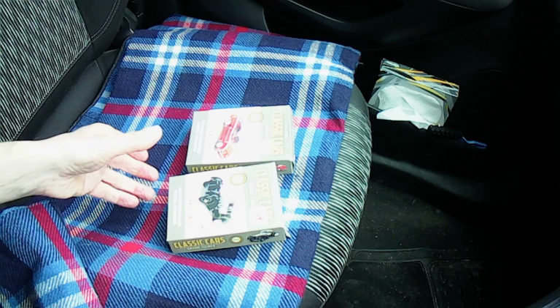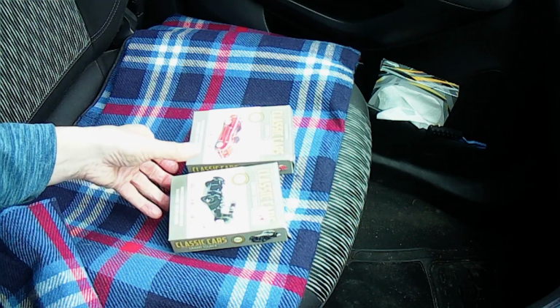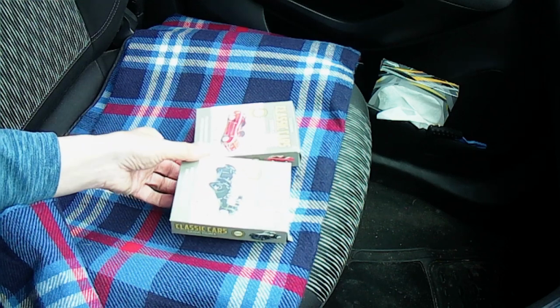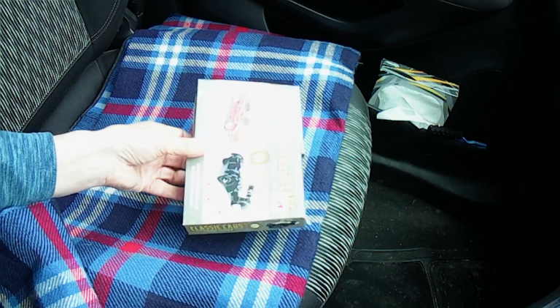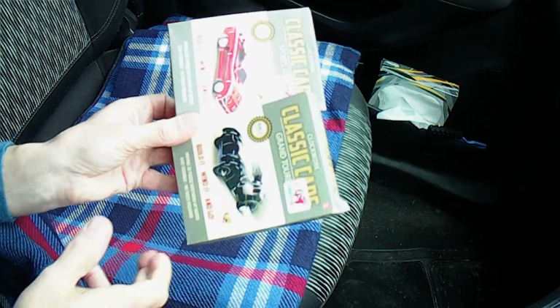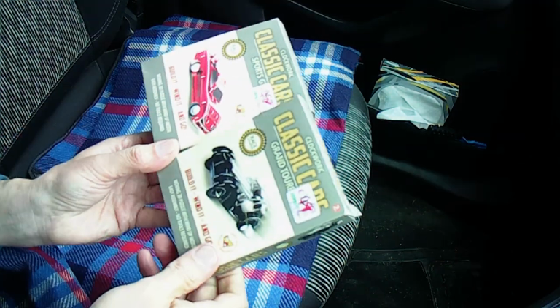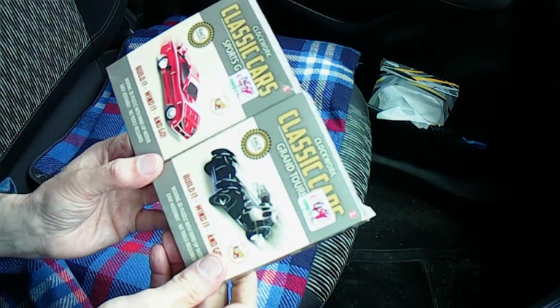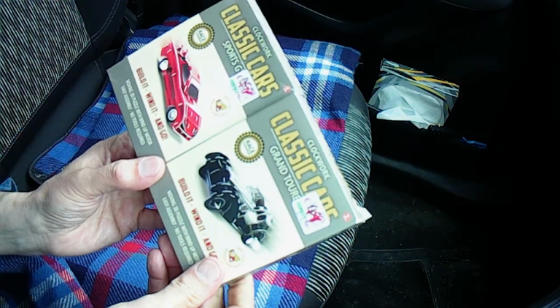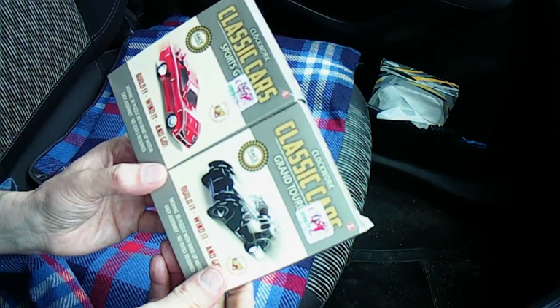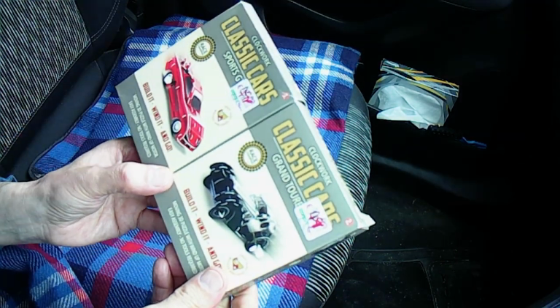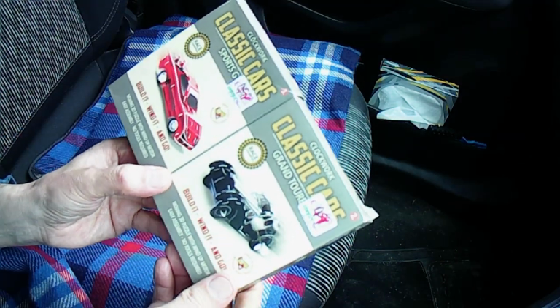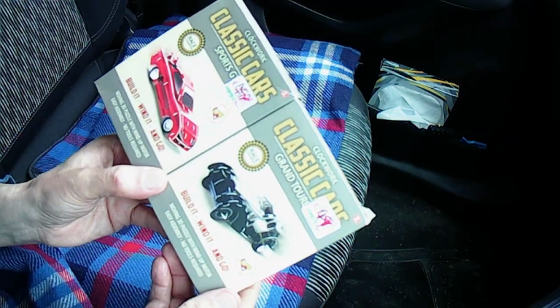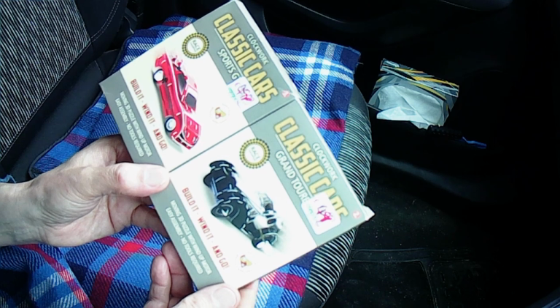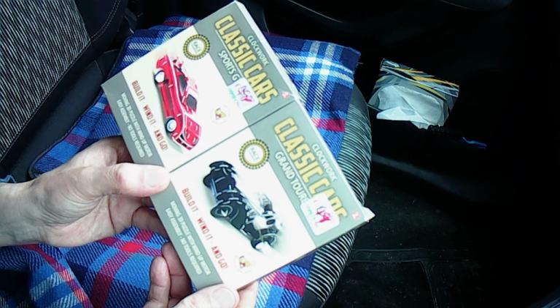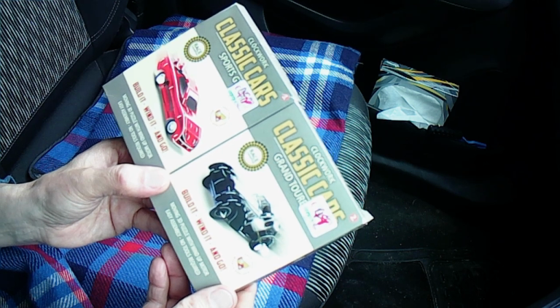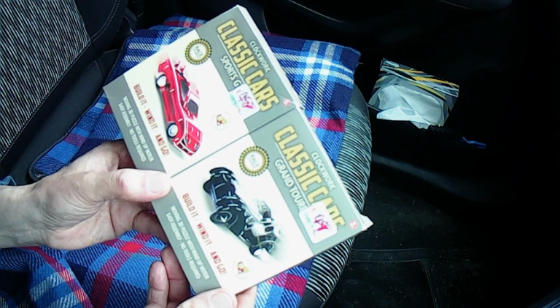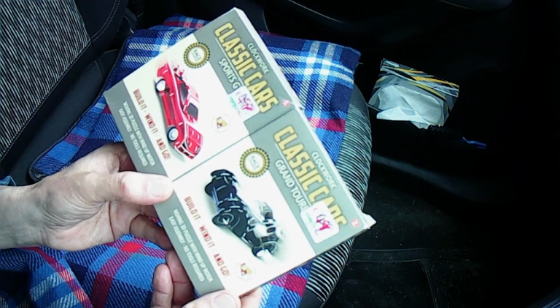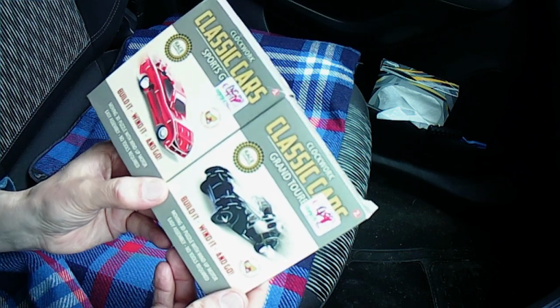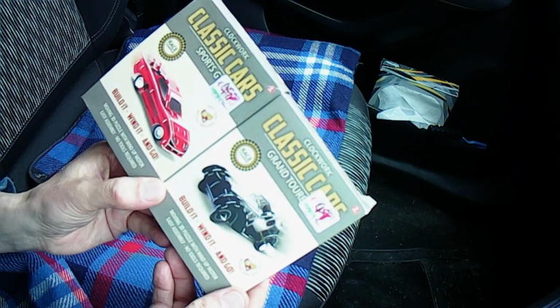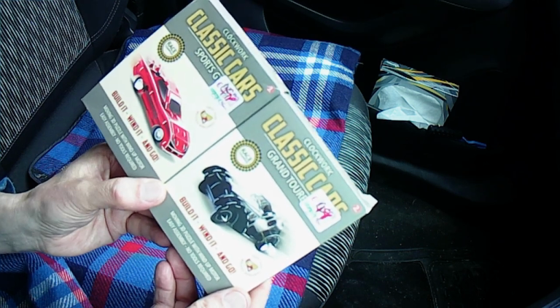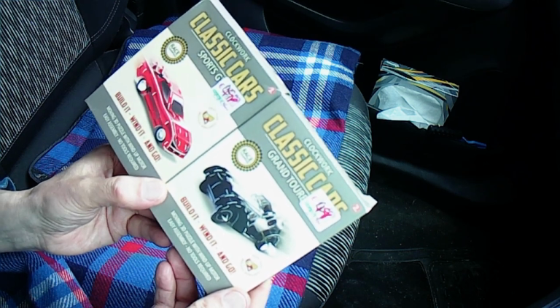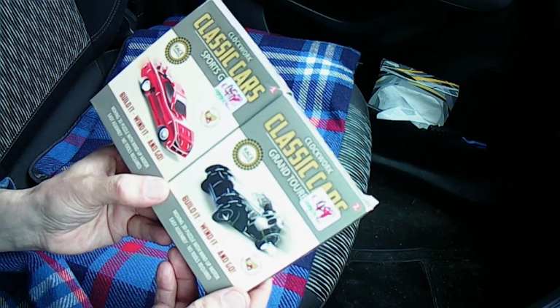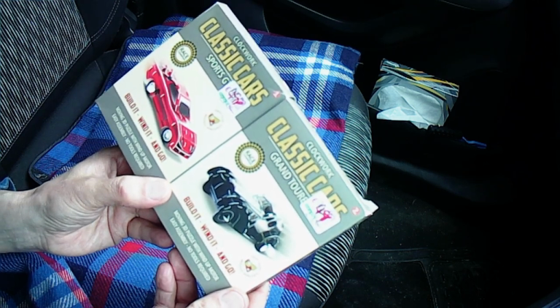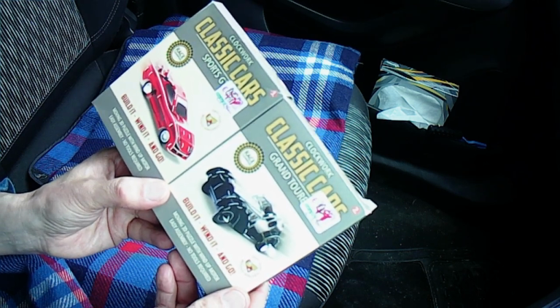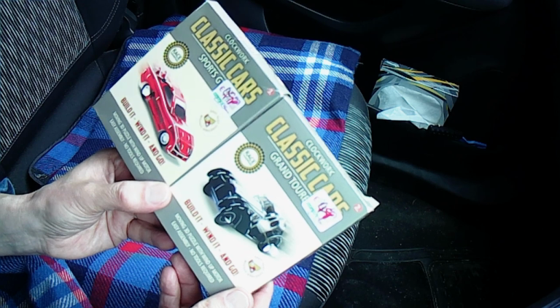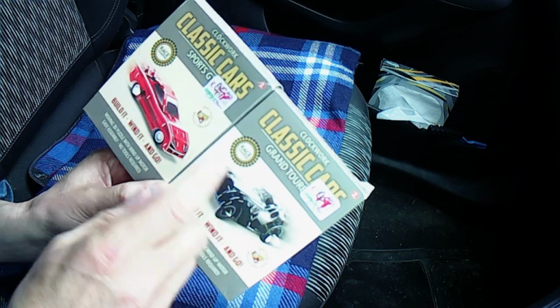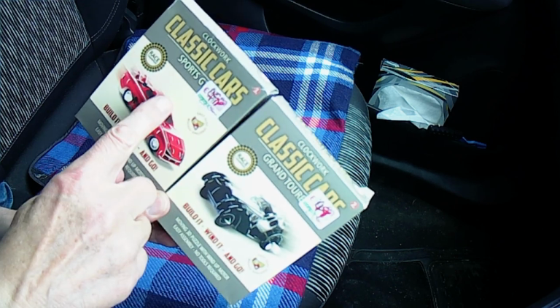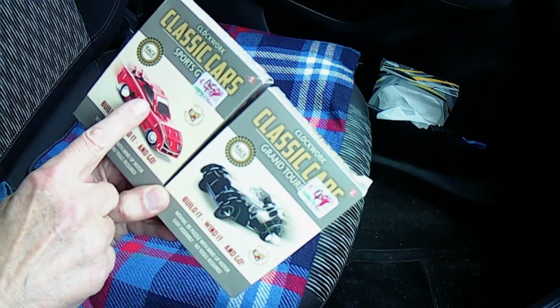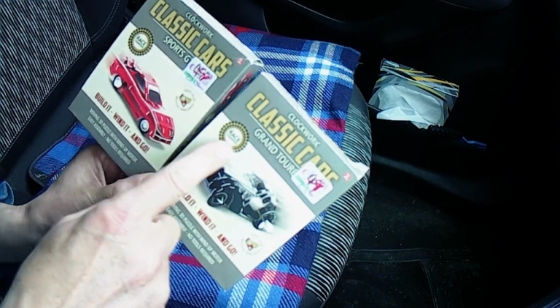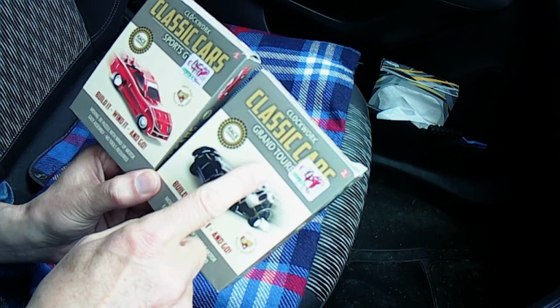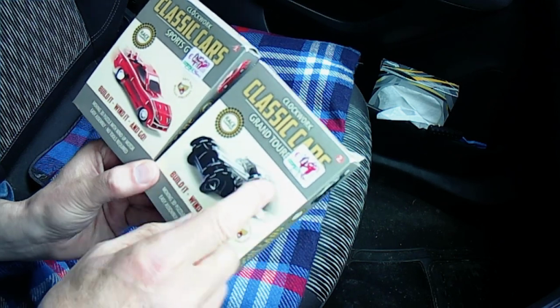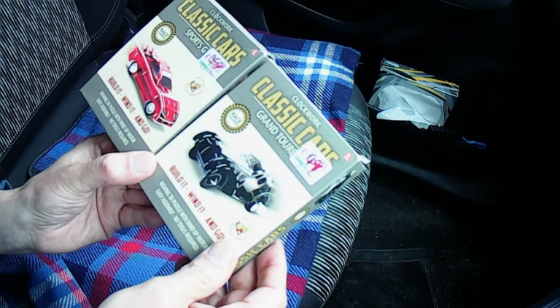Got a couple more of these slot-together, clipped-together plastic kits. Both wind-up cars — Sports GT and Grand Tourer.